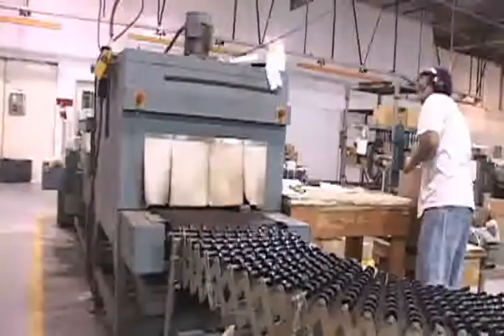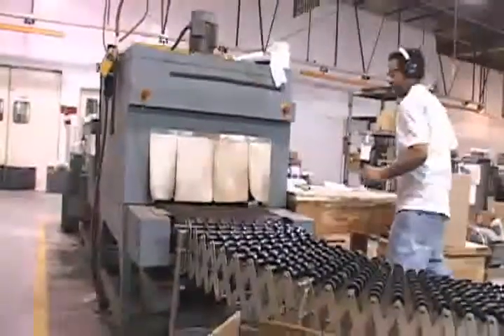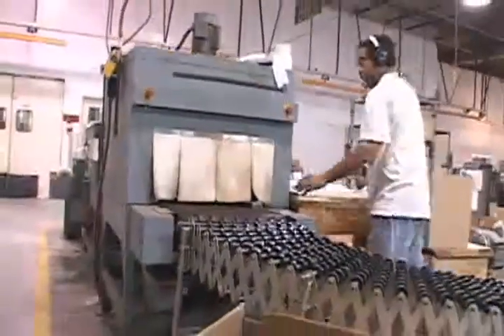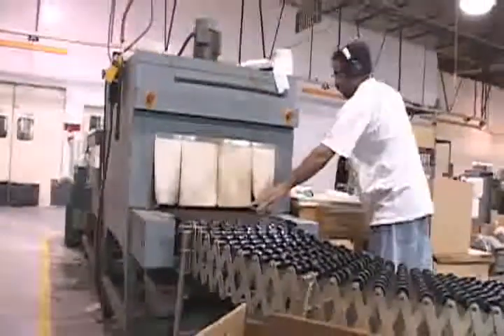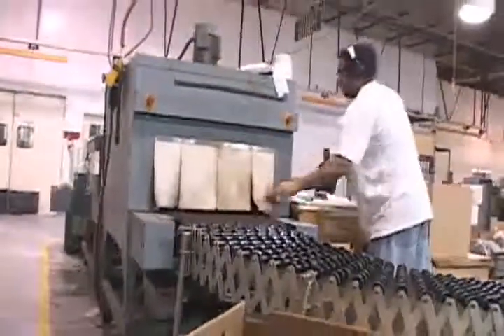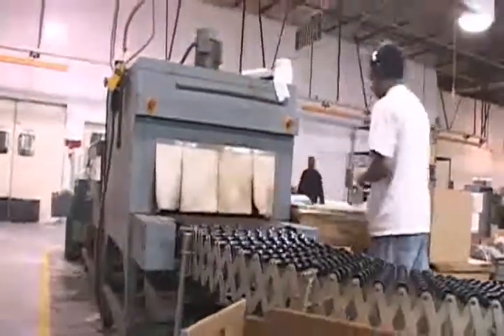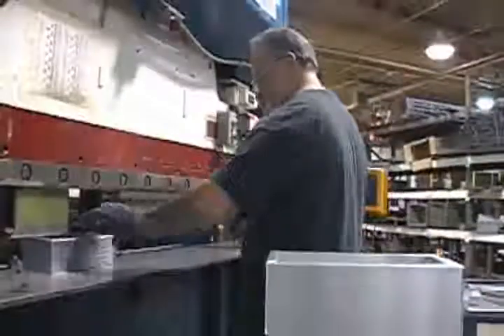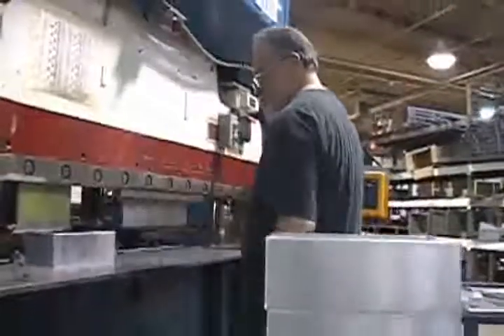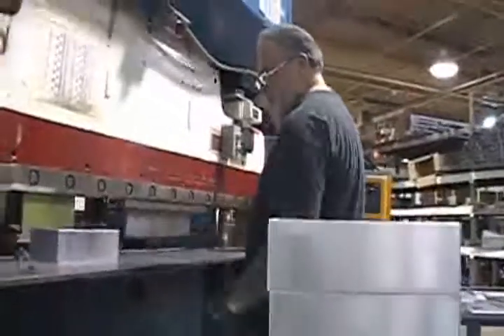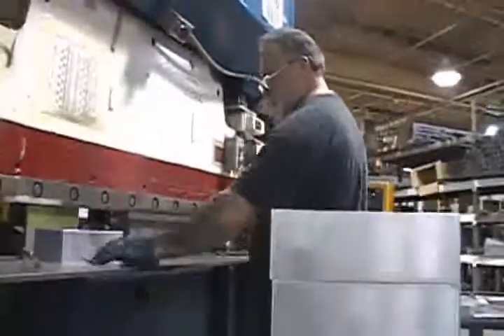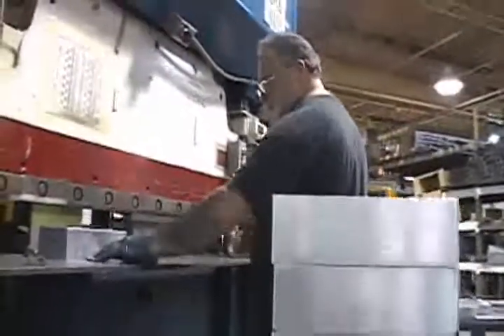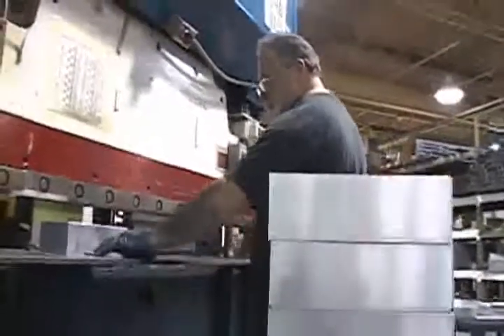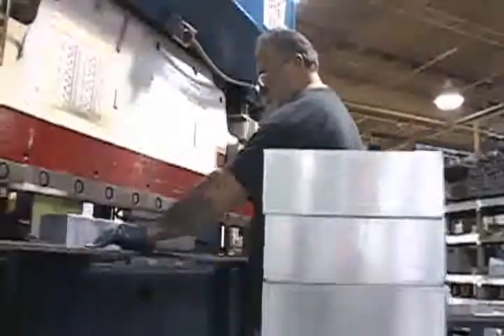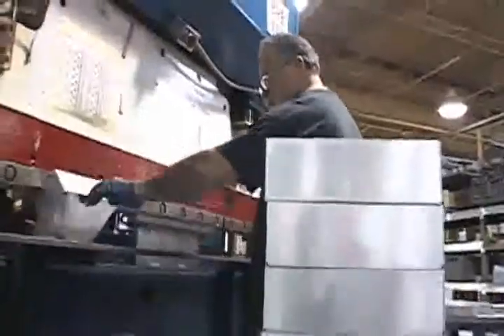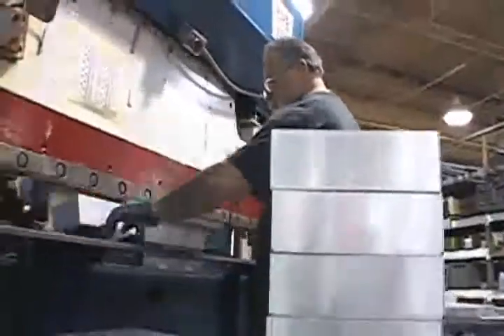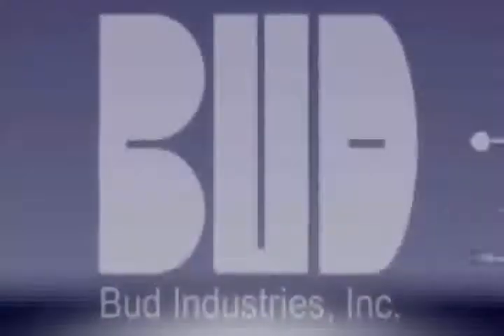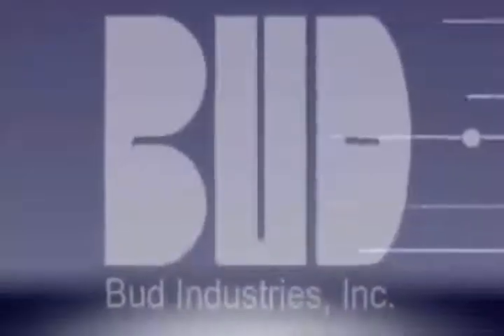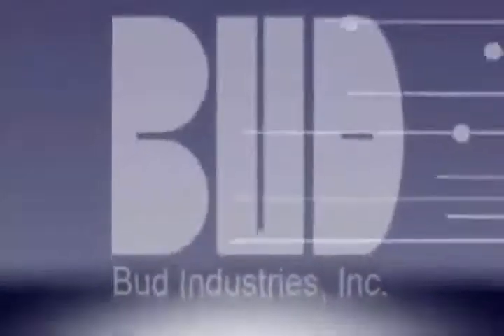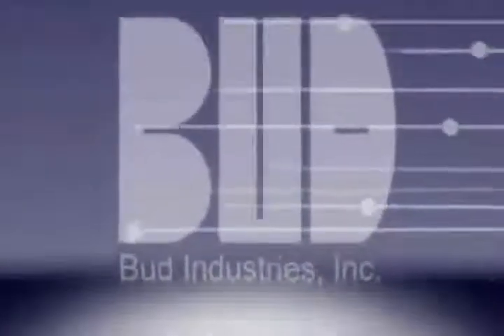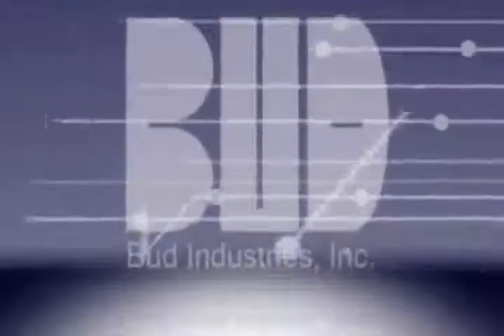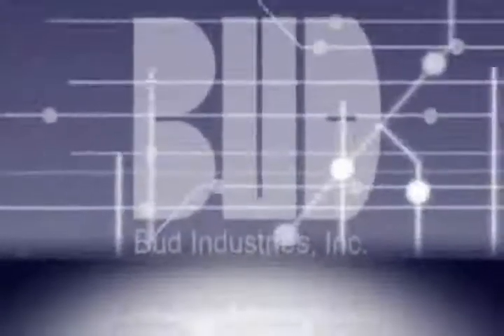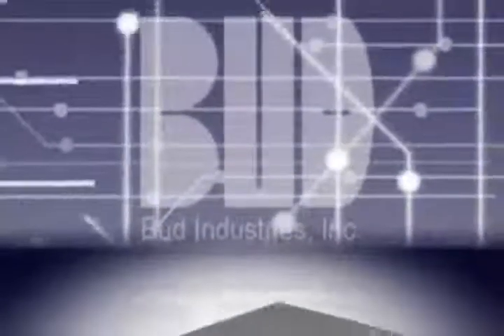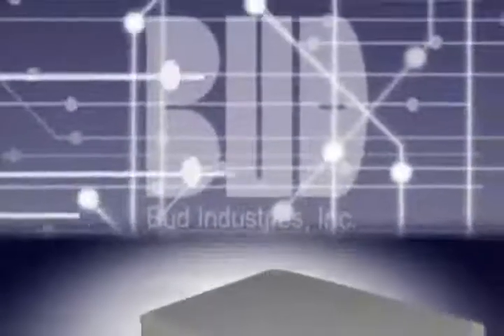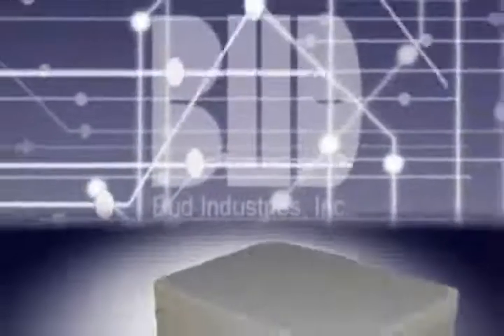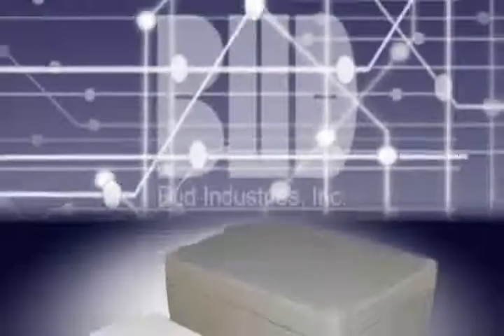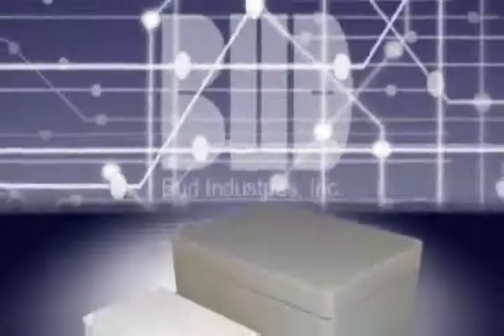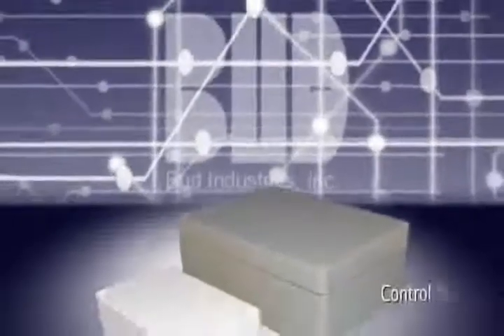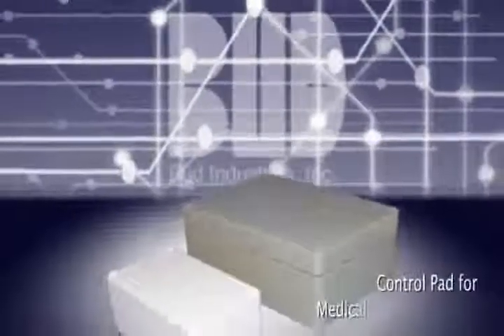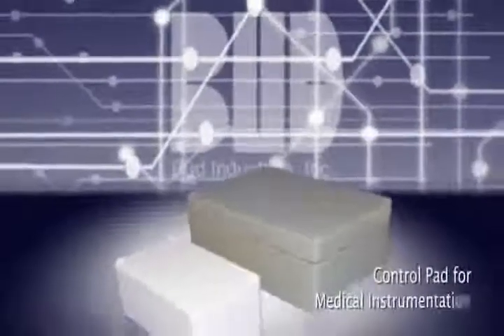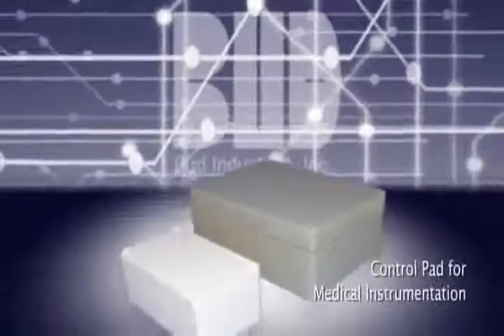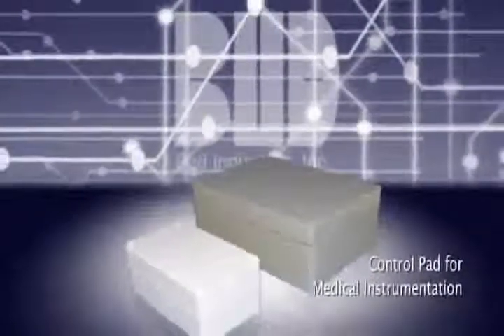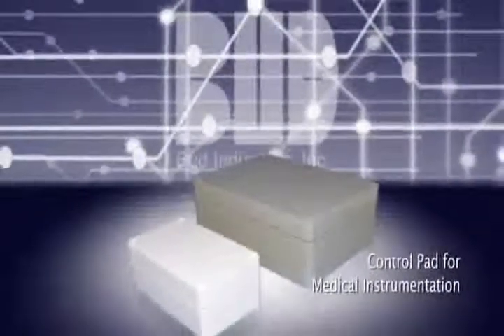Take, for example, this aluminum box that, with some precision modifications, becomes the control pad for a medical instrument that measures radioactive doses in labs and clinics.